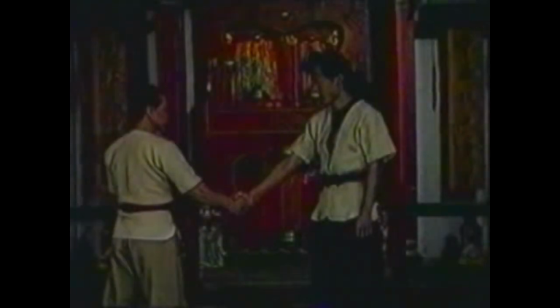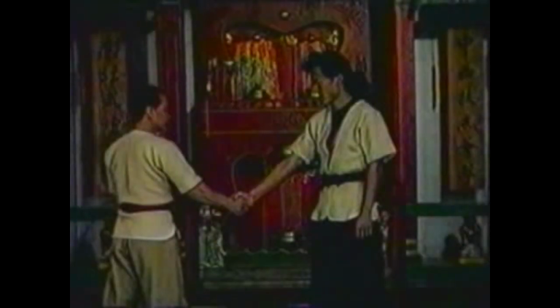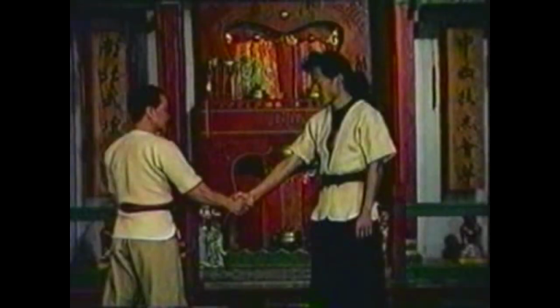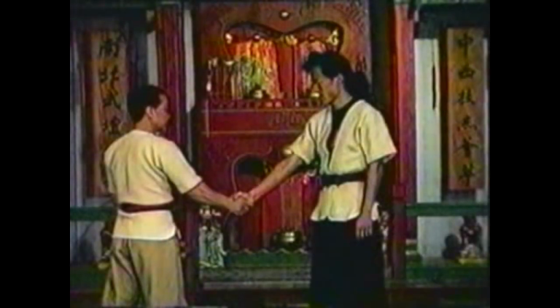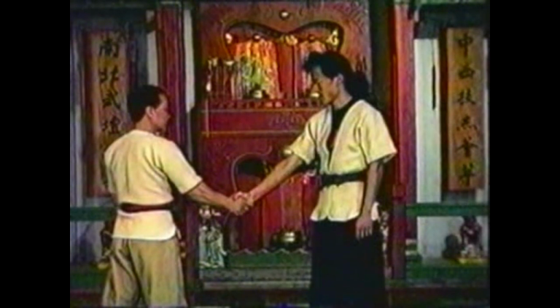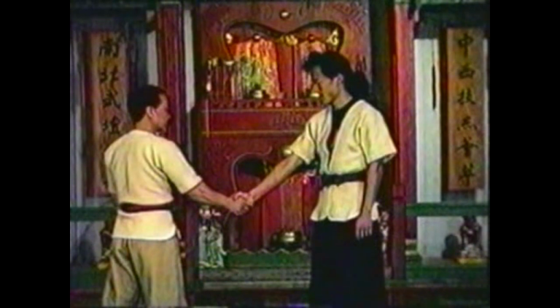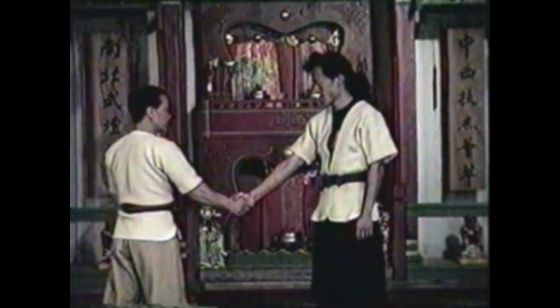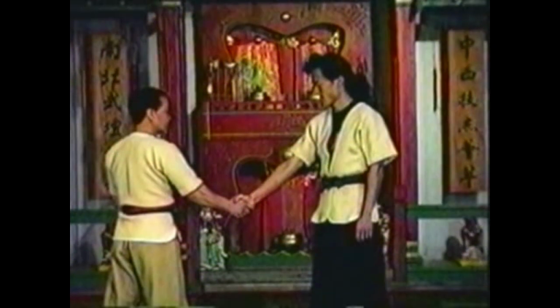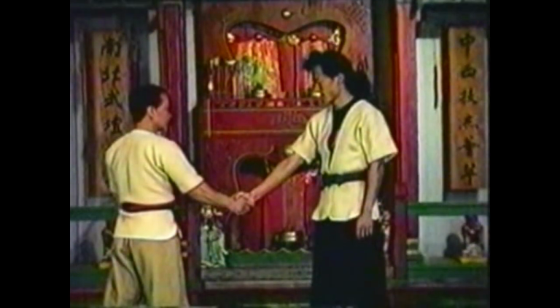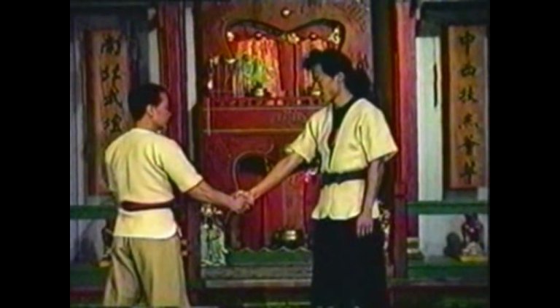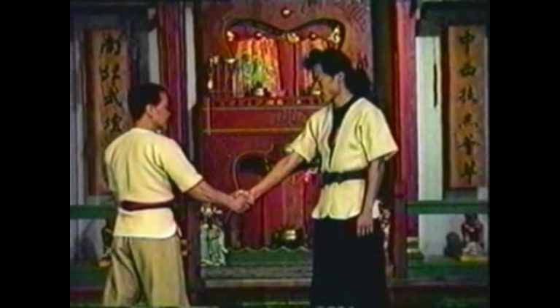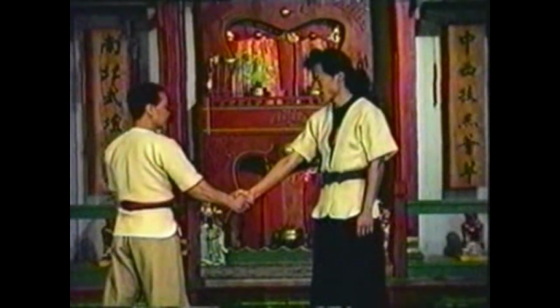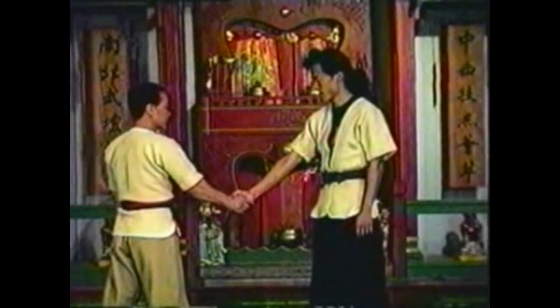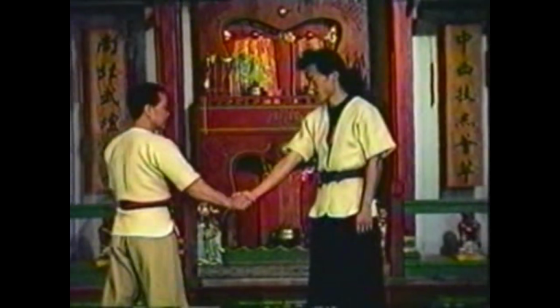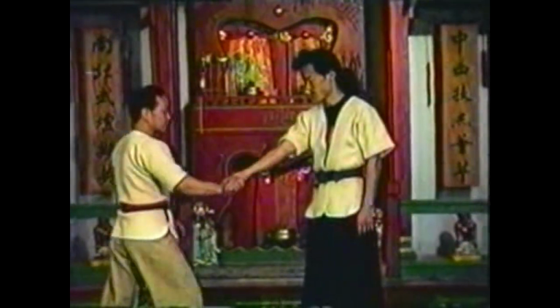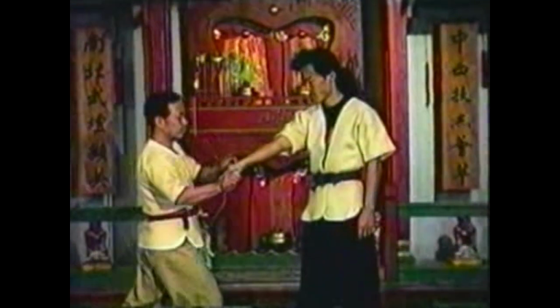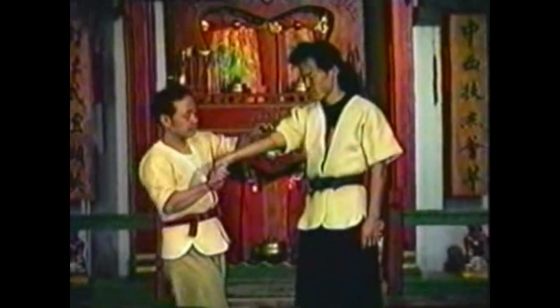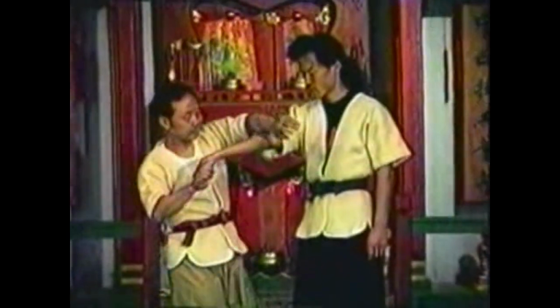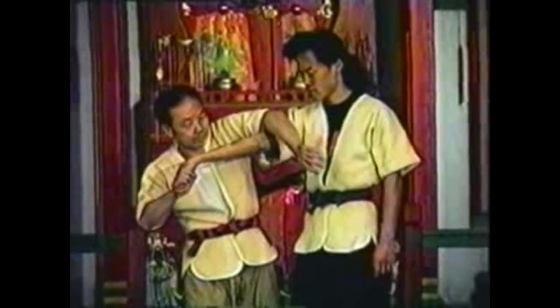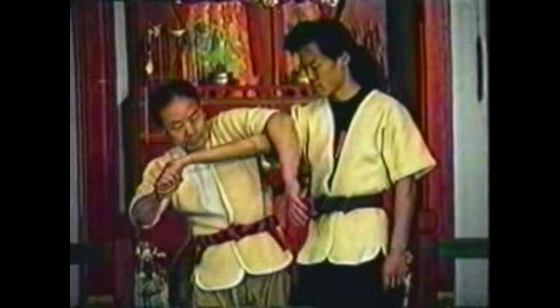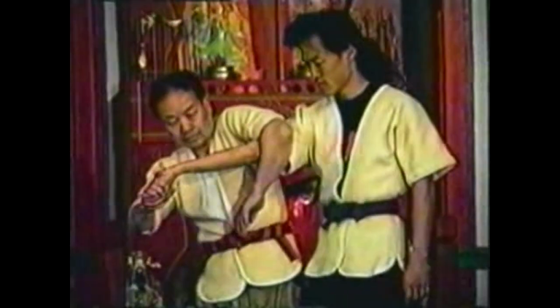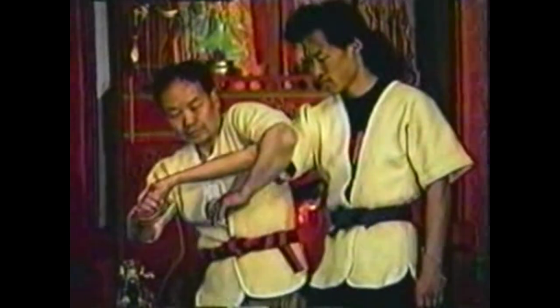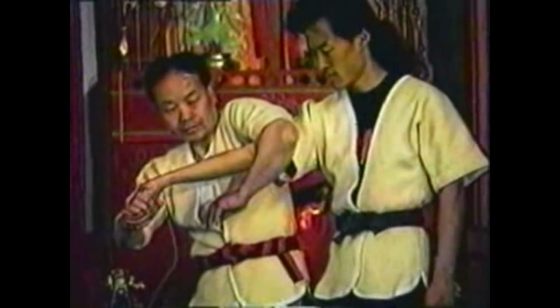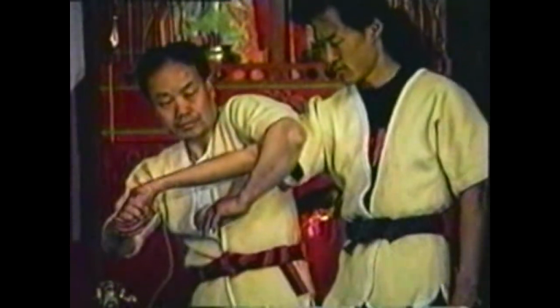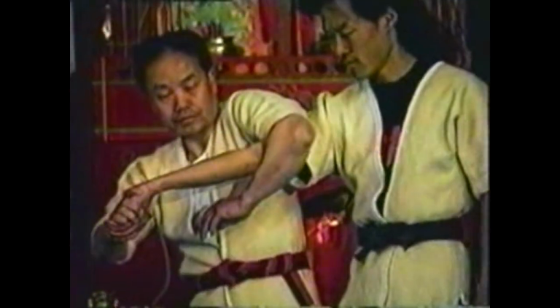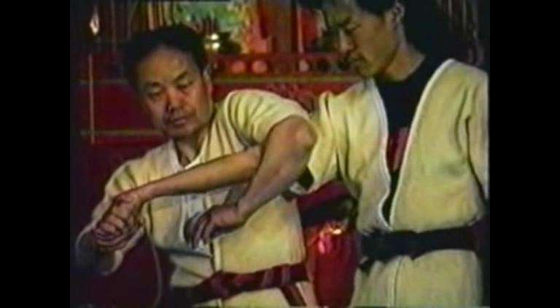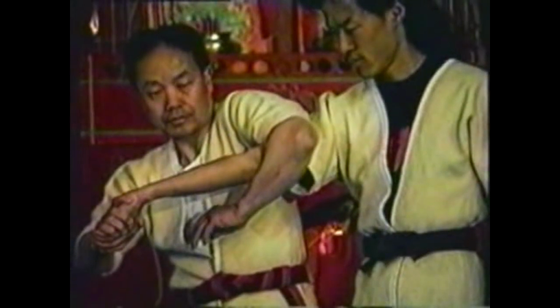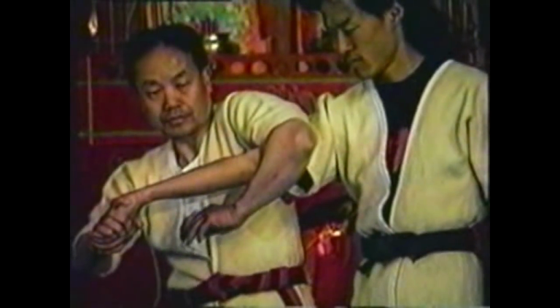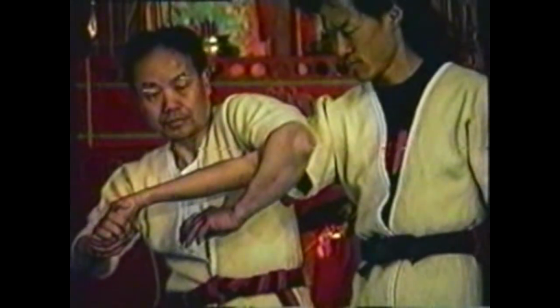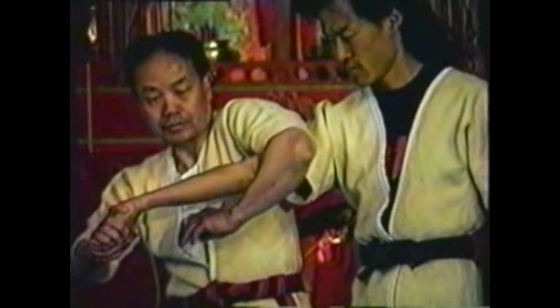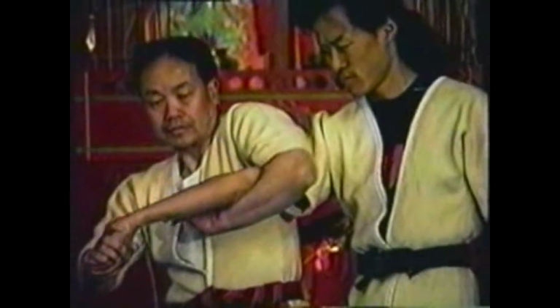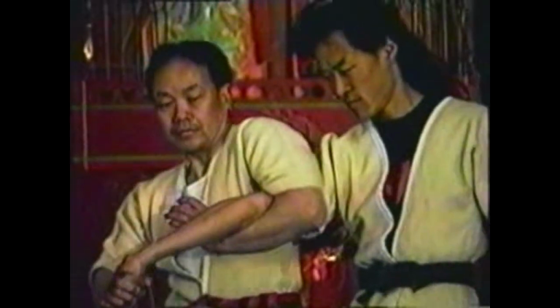In this variation, bend his wrist with his palm up and finger pointing down. Use your free arm to lock his elbow. Hyper-extend both his wrist and elbow.